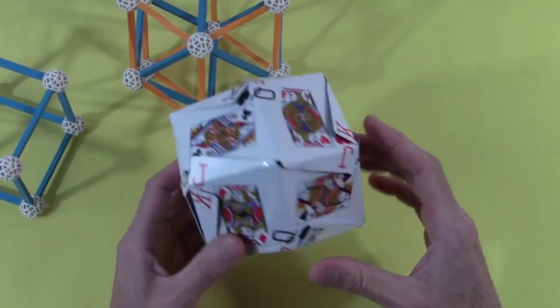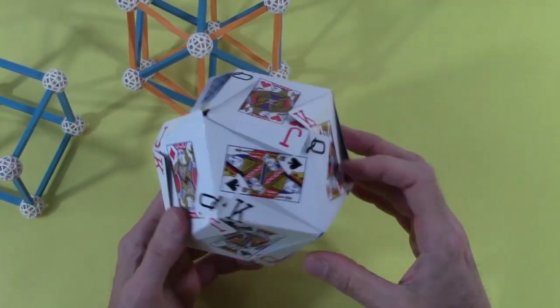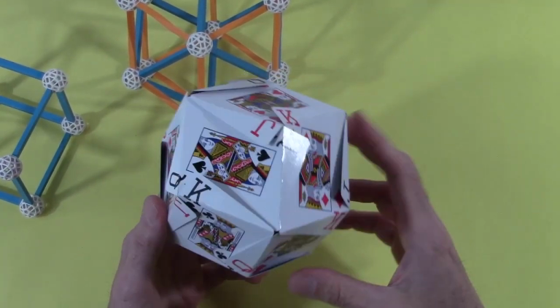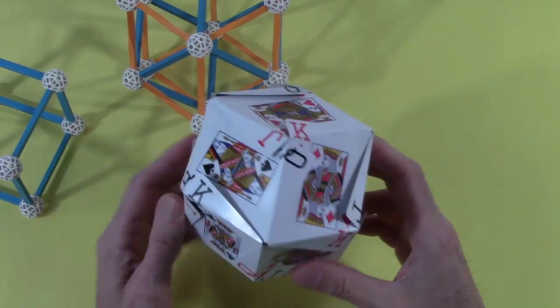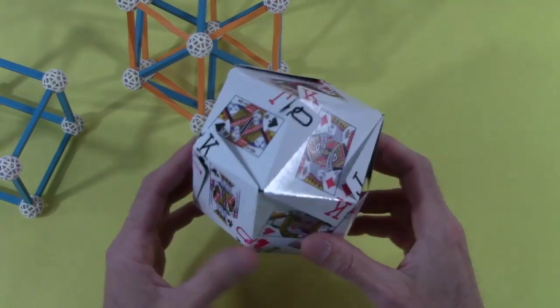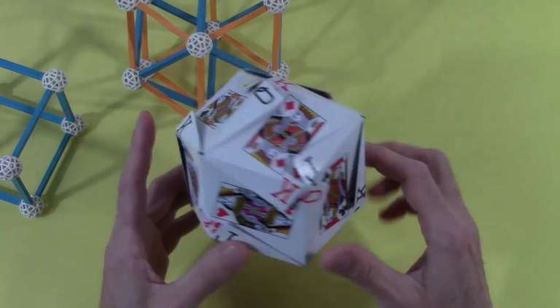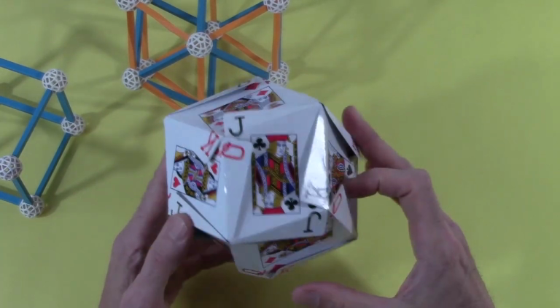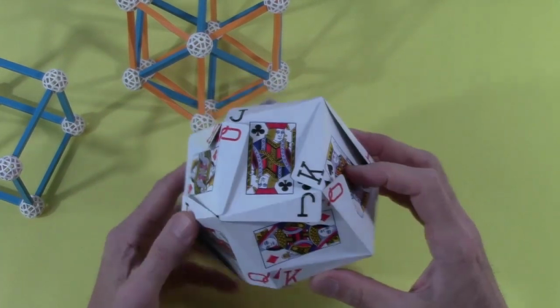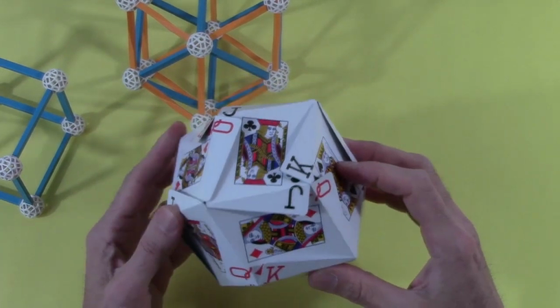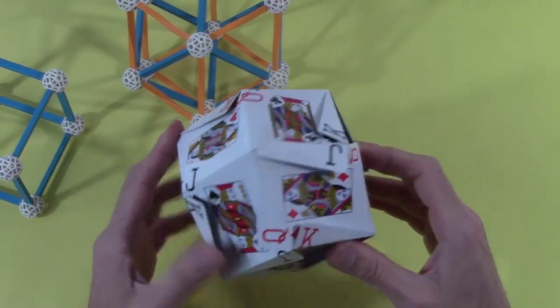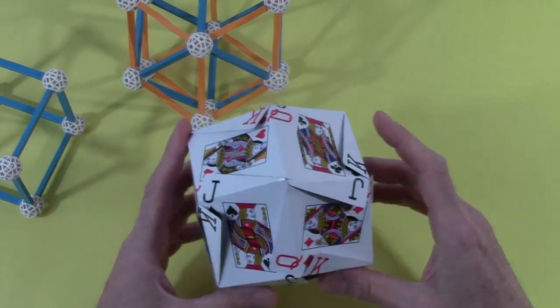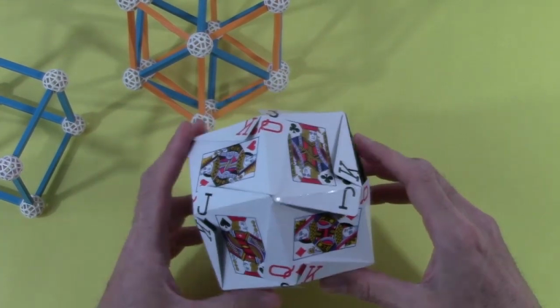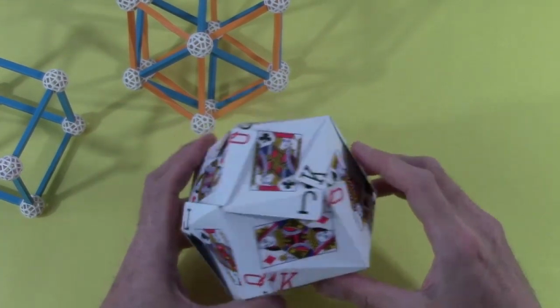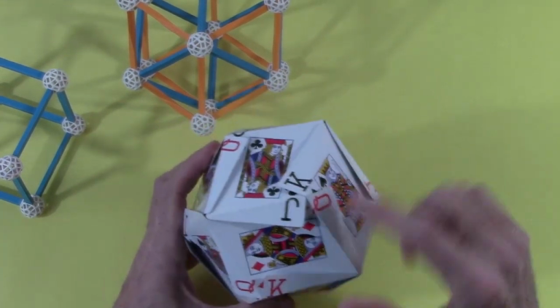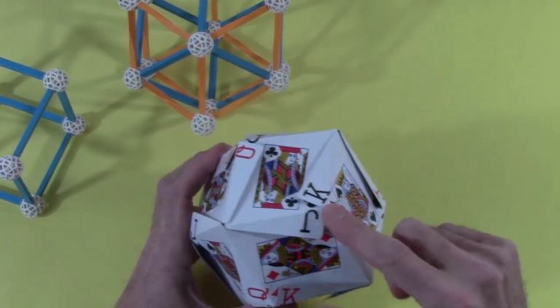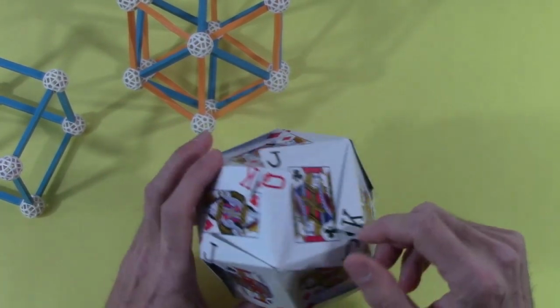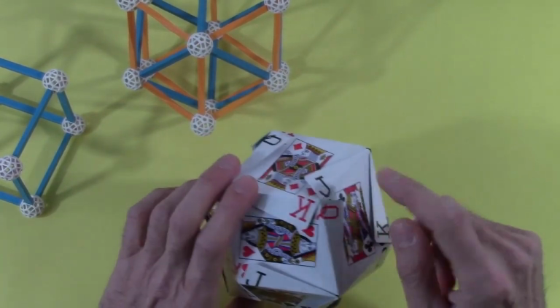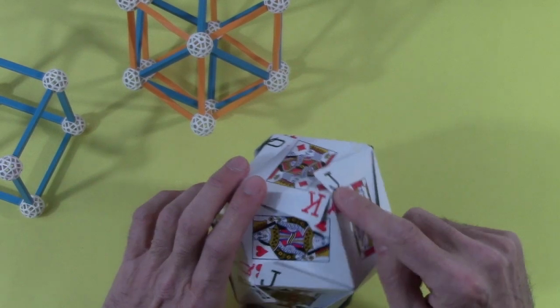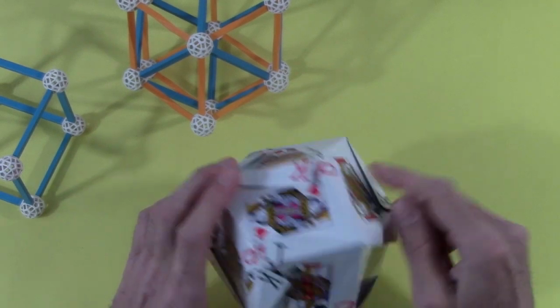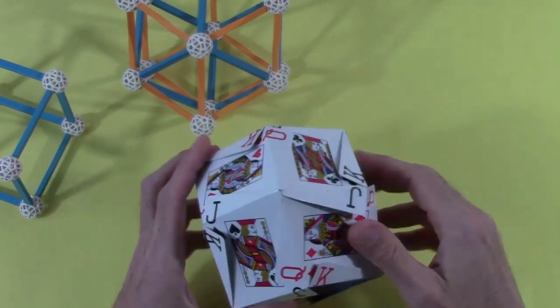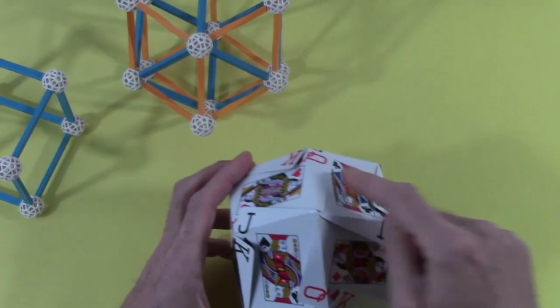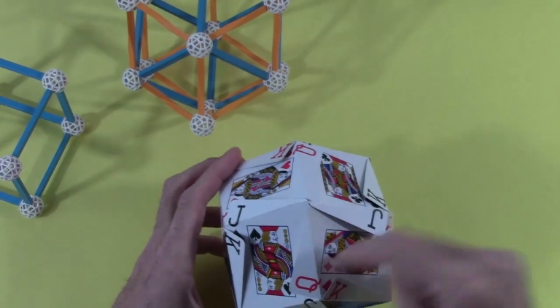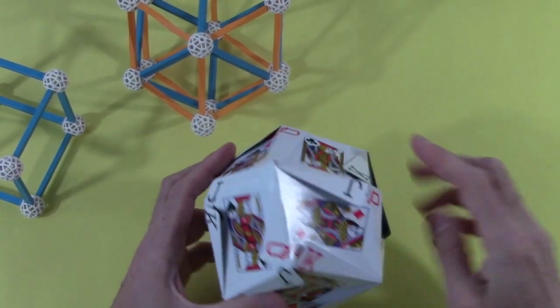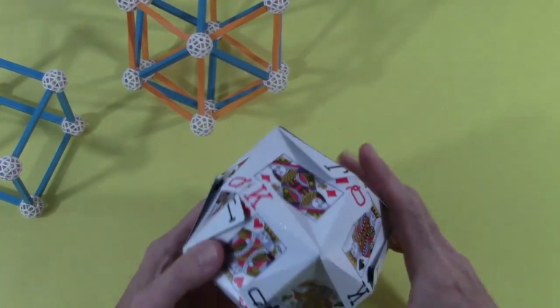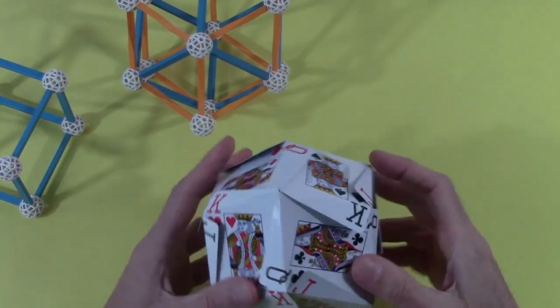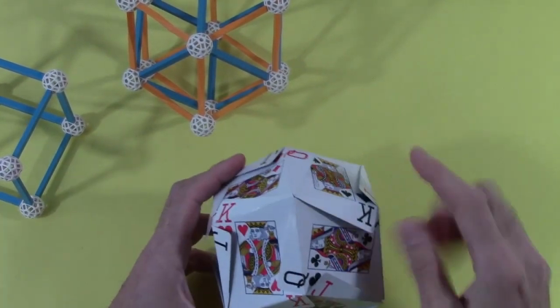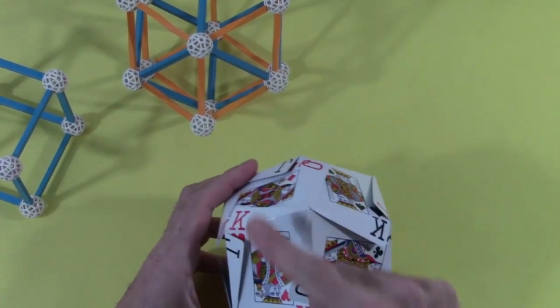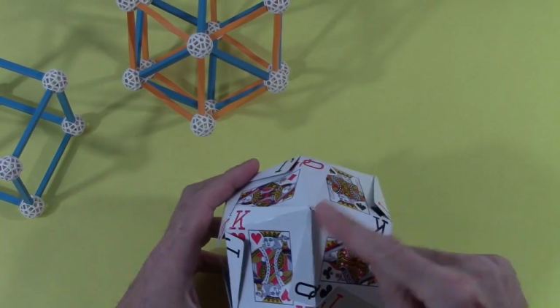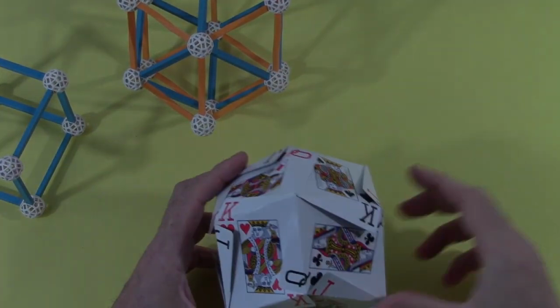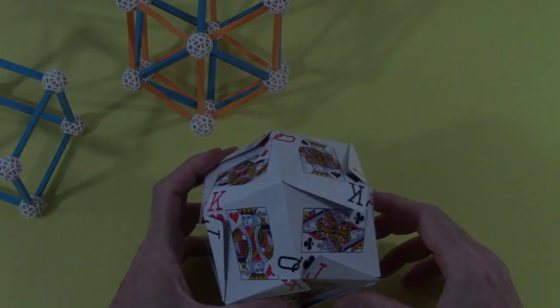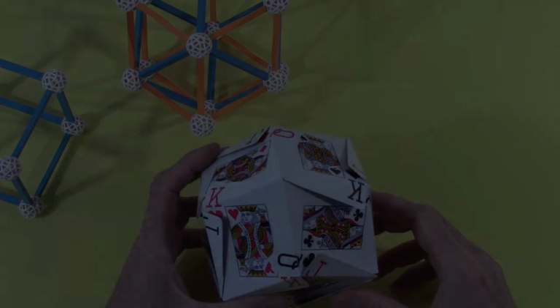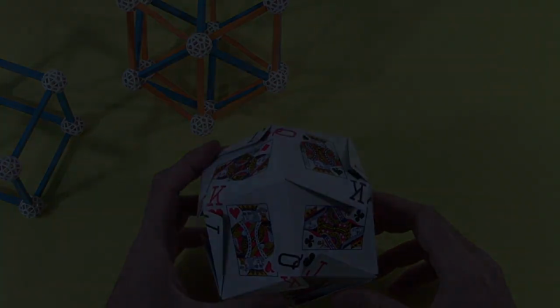If you keep that in mind, you'll be able to reproduce the structure with all the properties you want: jack, queen, king at every threefold vertex and all four suits at every fourfold vertex. Try it.